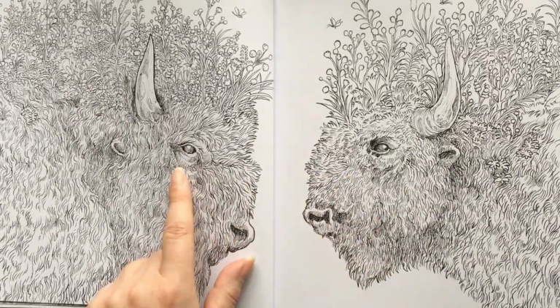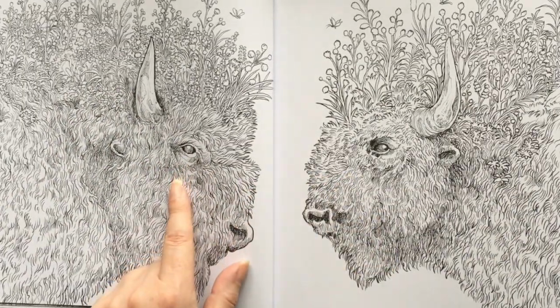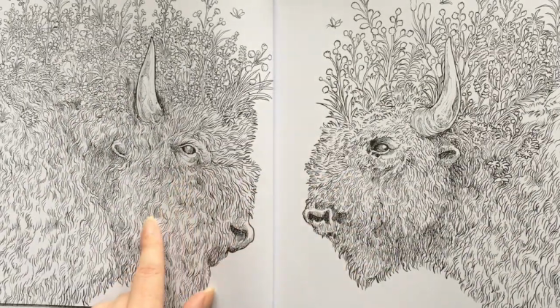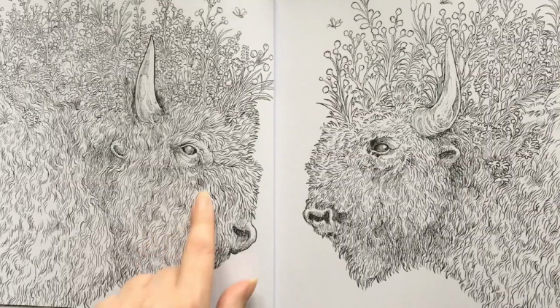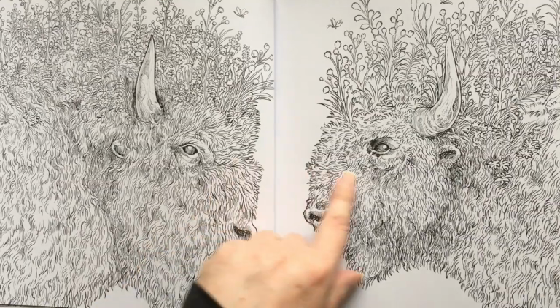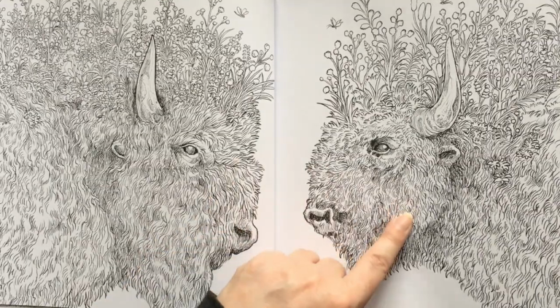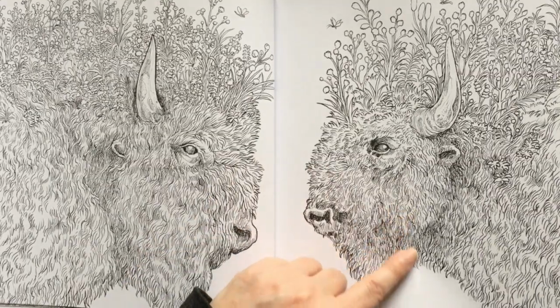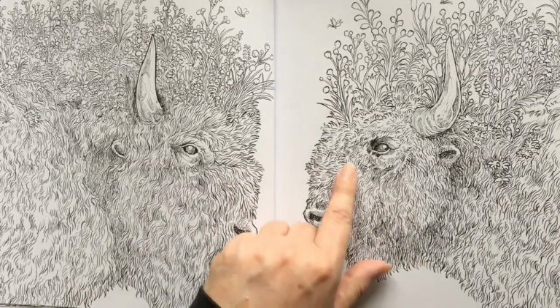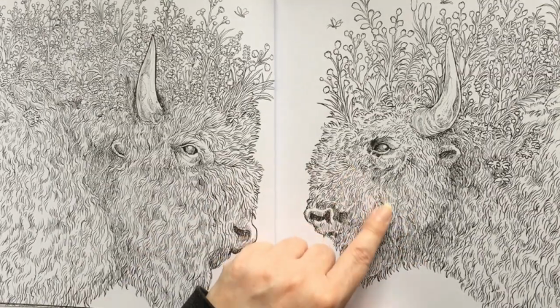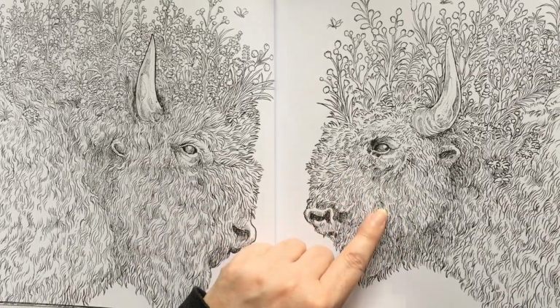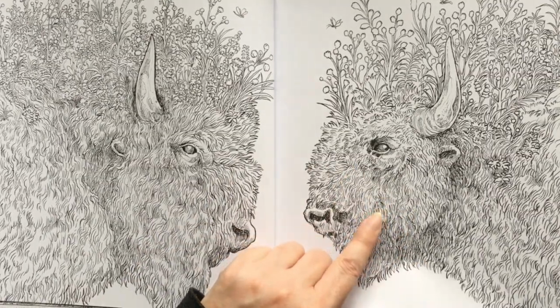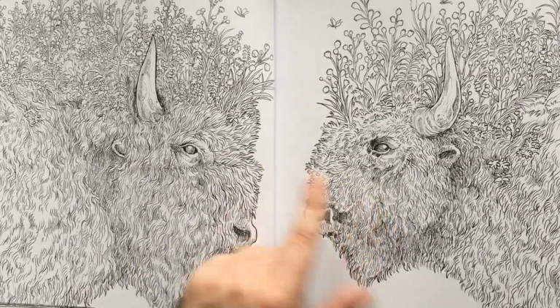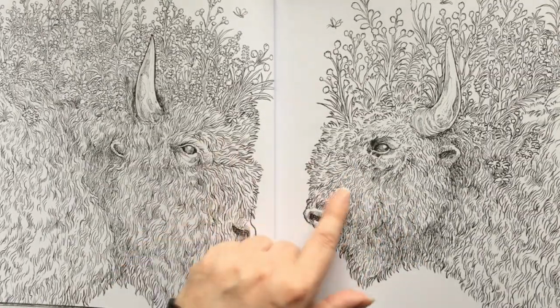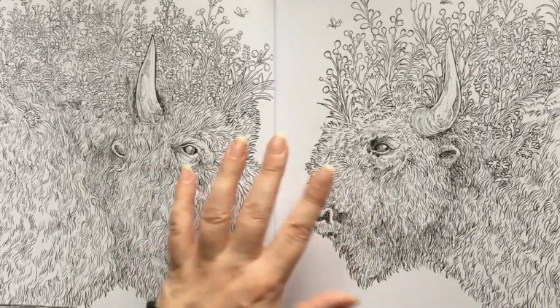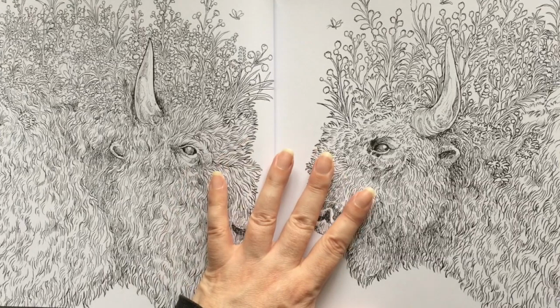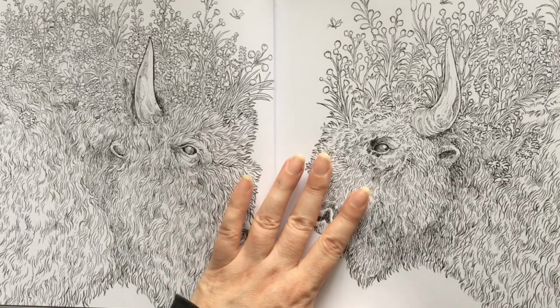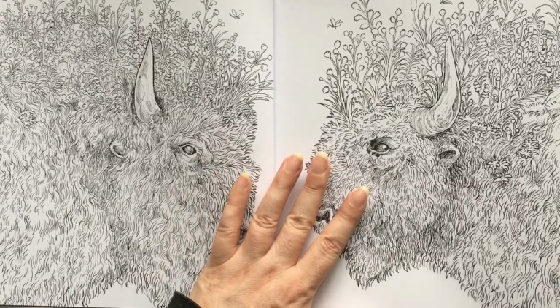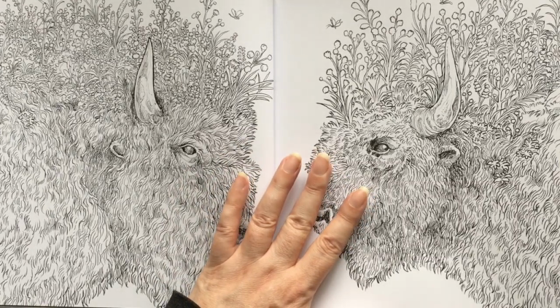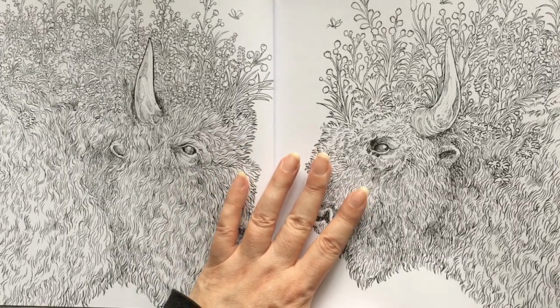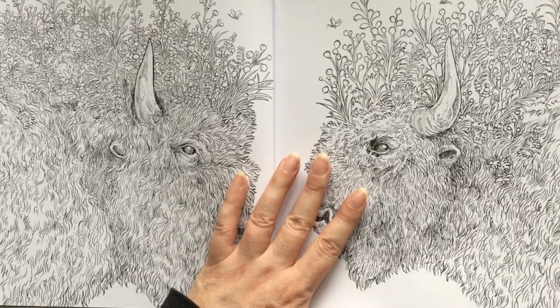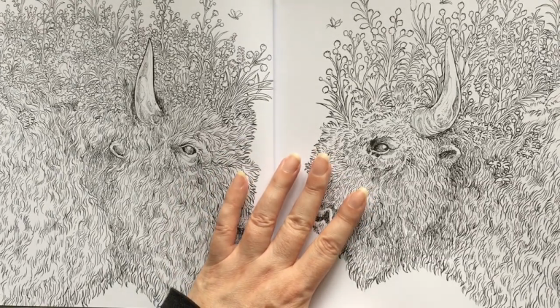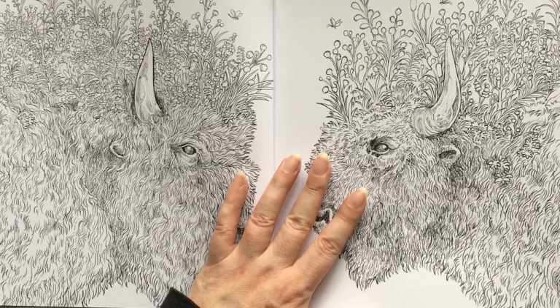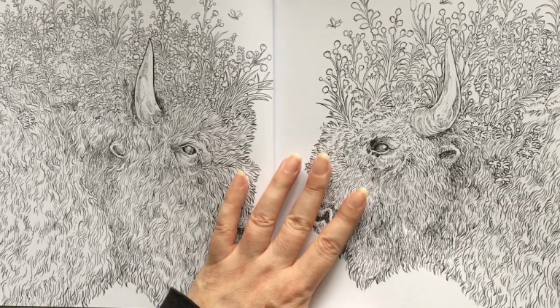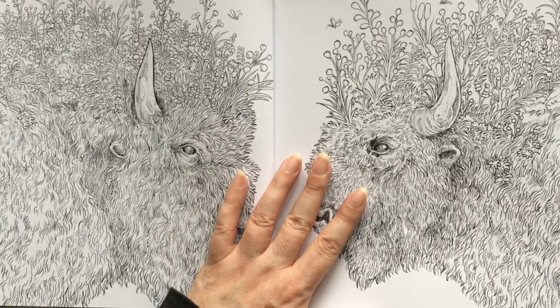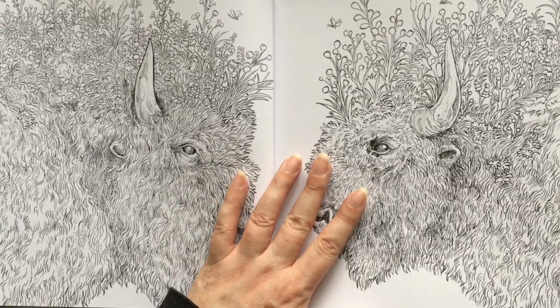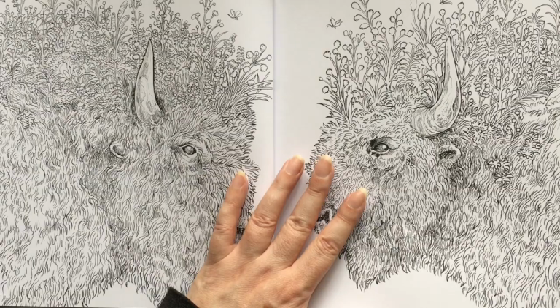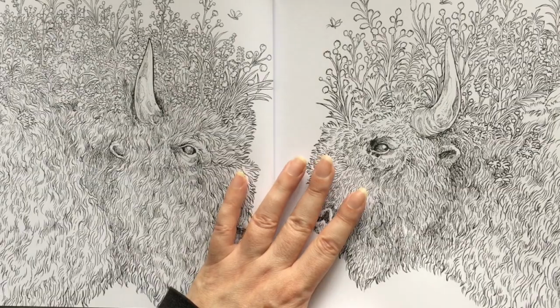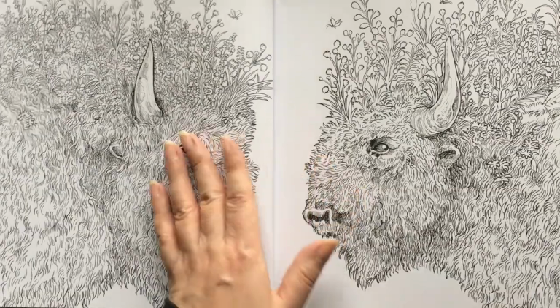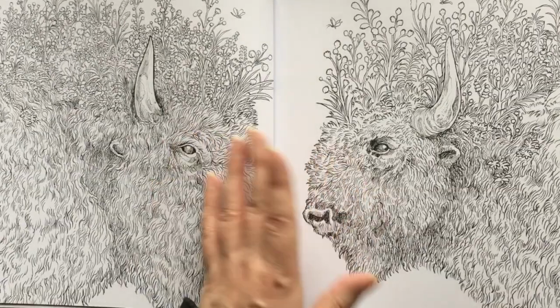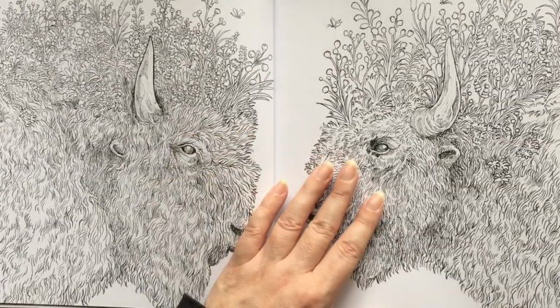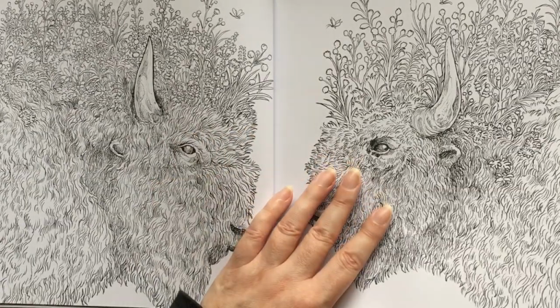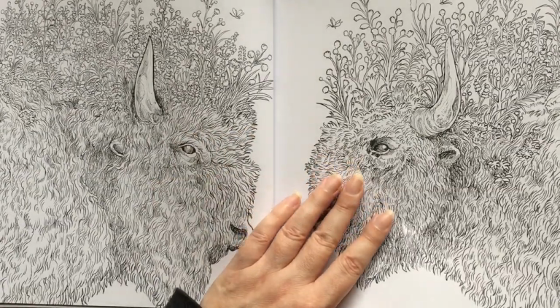If you like doing hair, that would be fun. You could do them traditional, or you don't have to do them realistic — you could do them as opposing colors, all sorts of things.